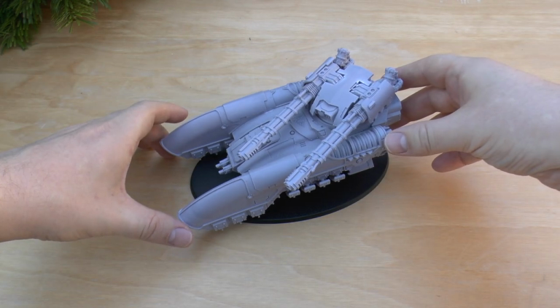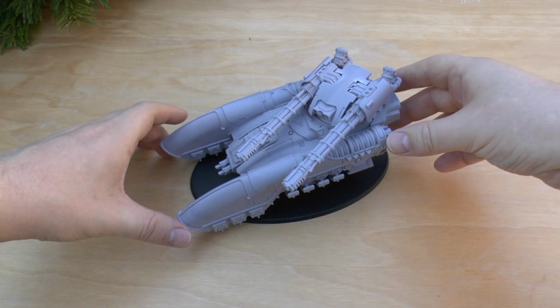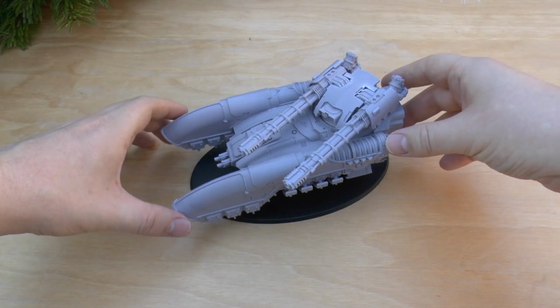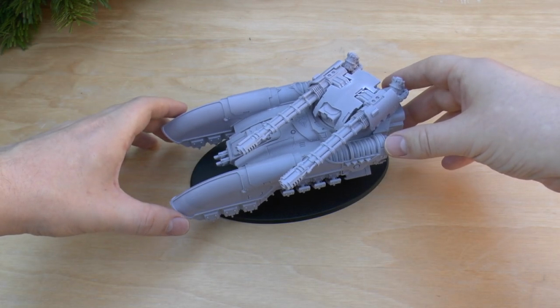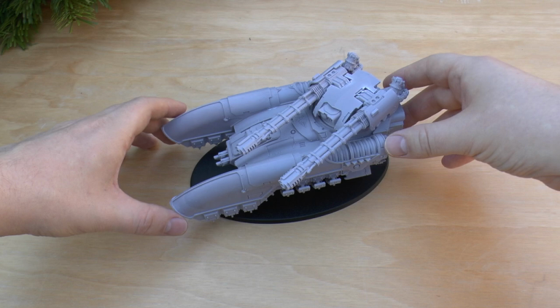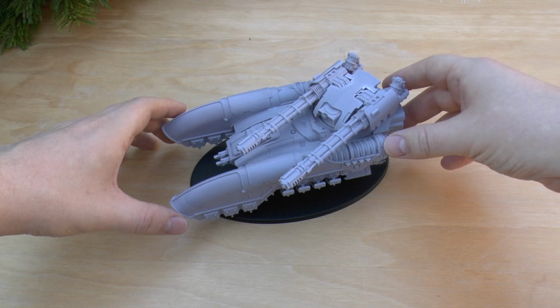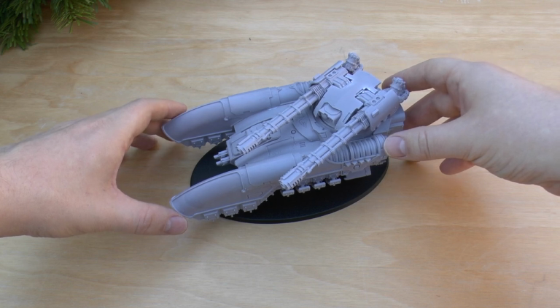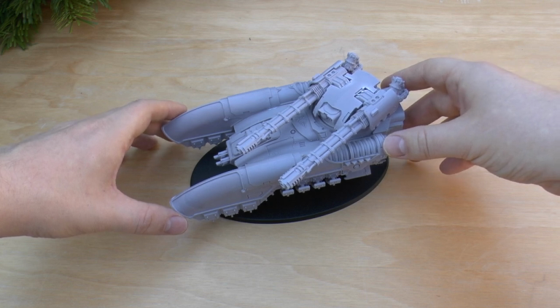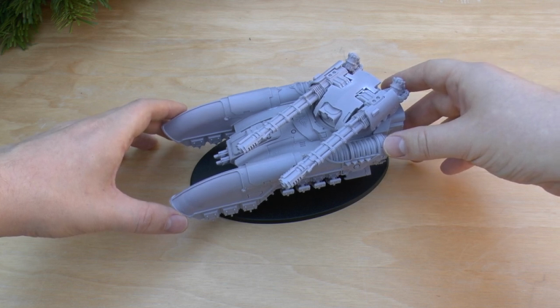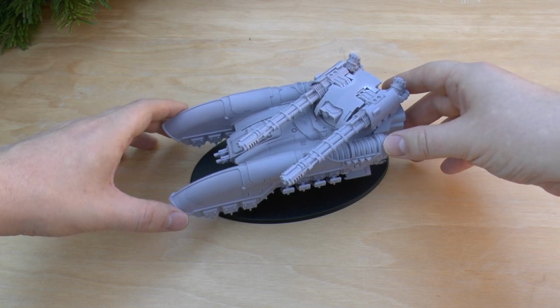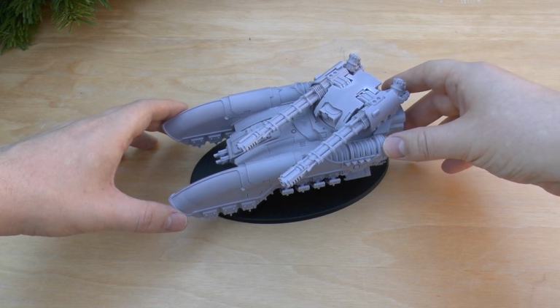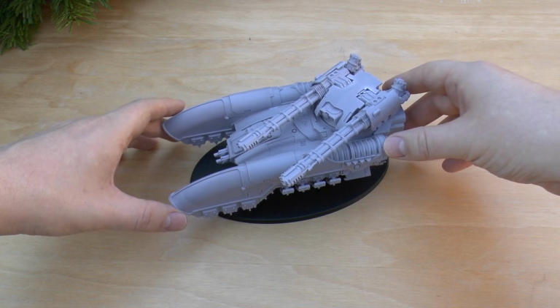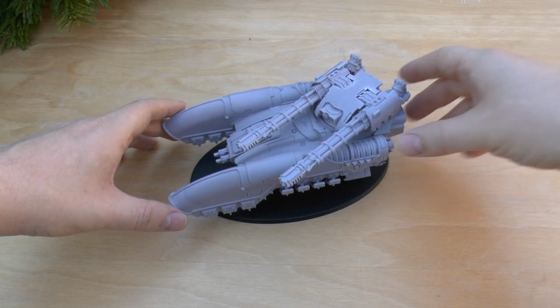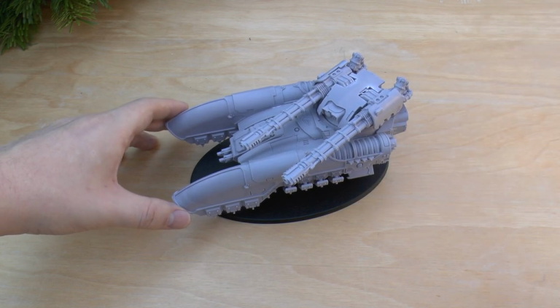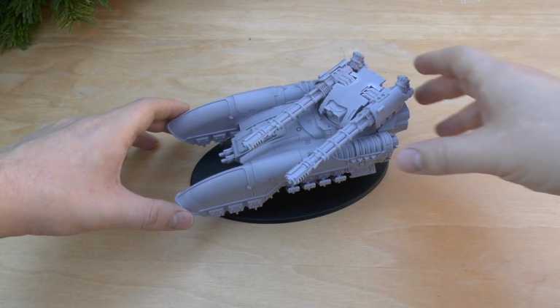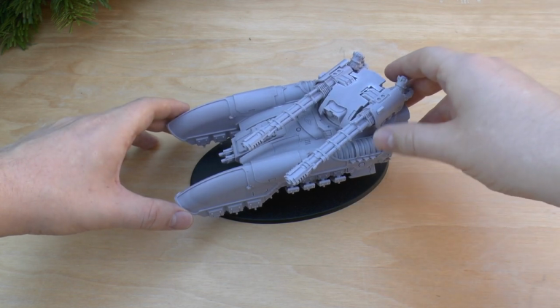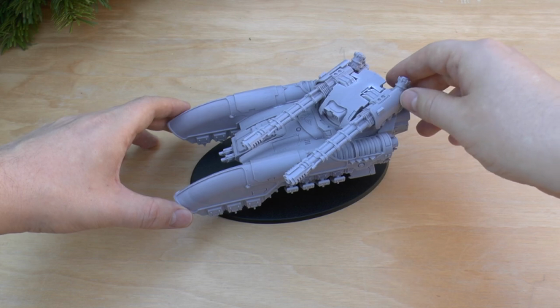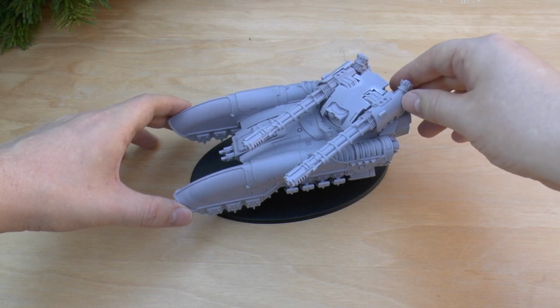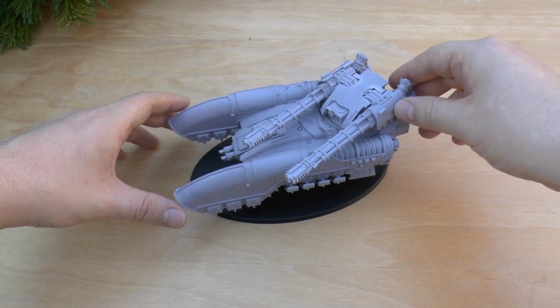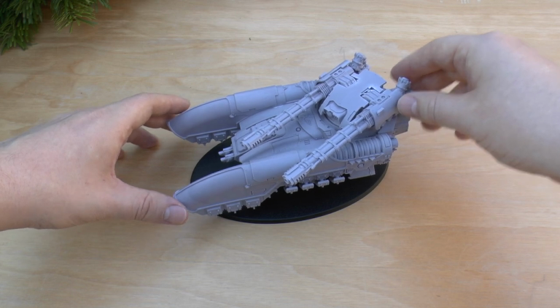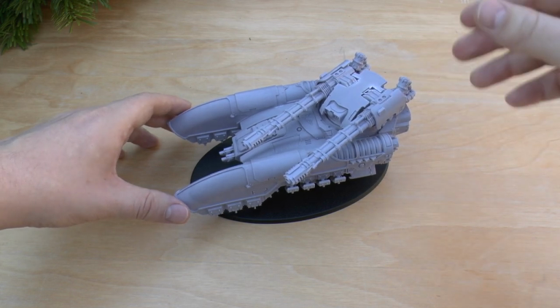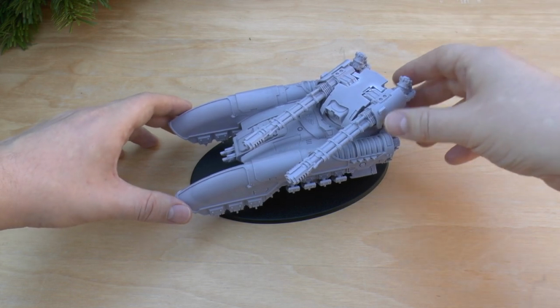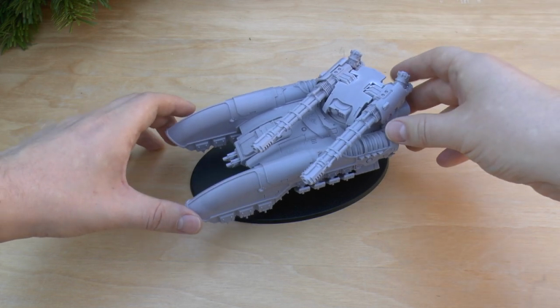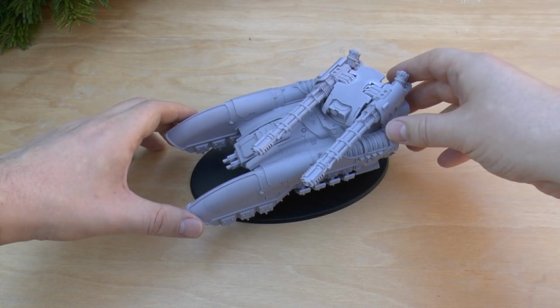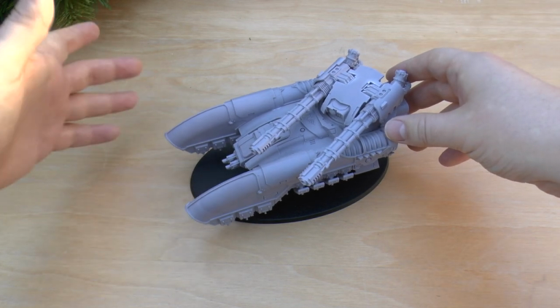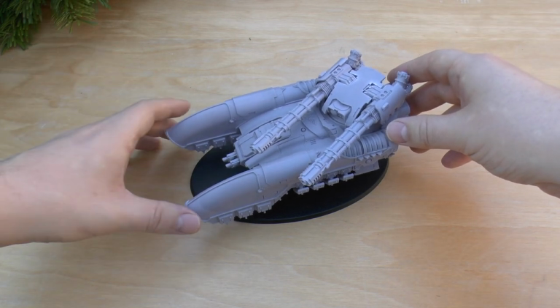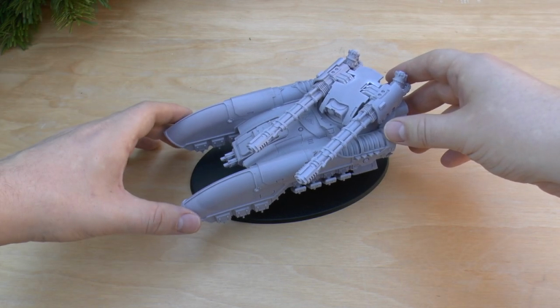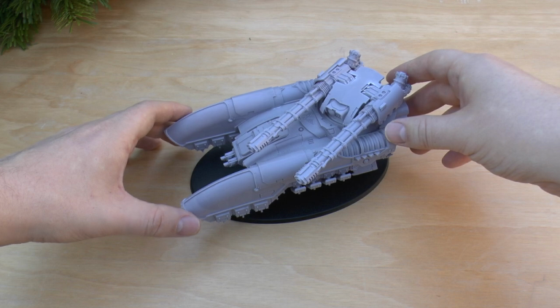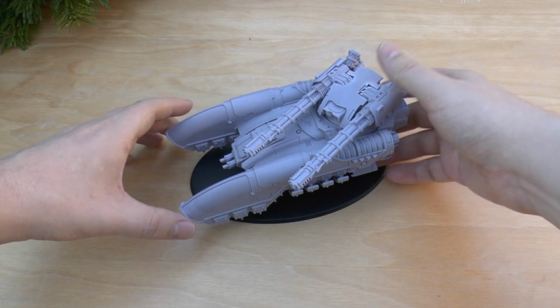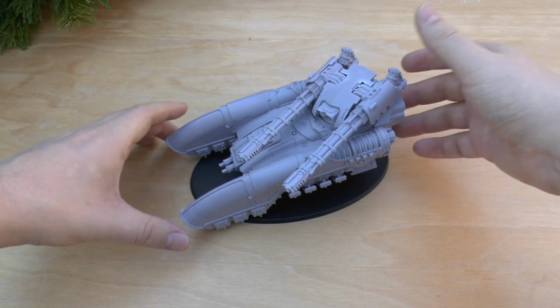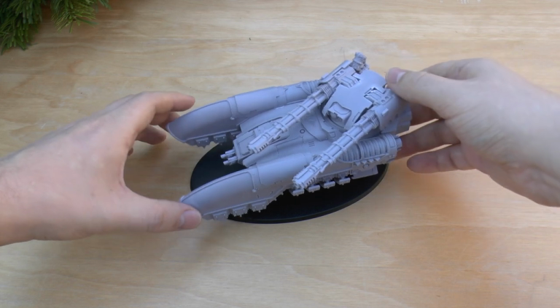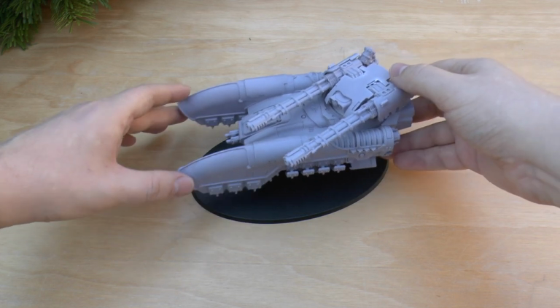Build-wise, I think I did it in a couple of hours — a few hours — obviously after the washing and the prep side of things. Not too long. I'll go through all the parts of the model and then we'll discuss the rules.